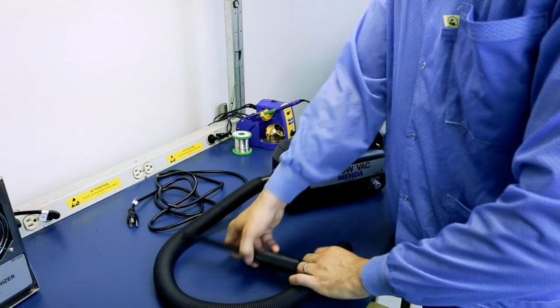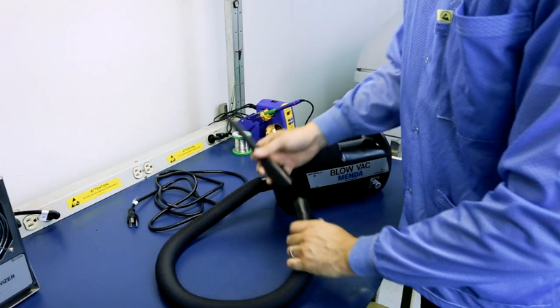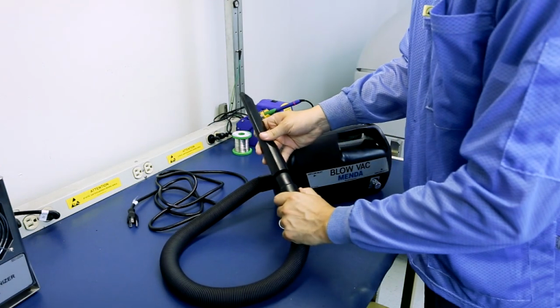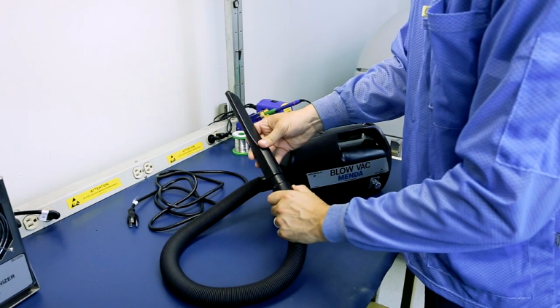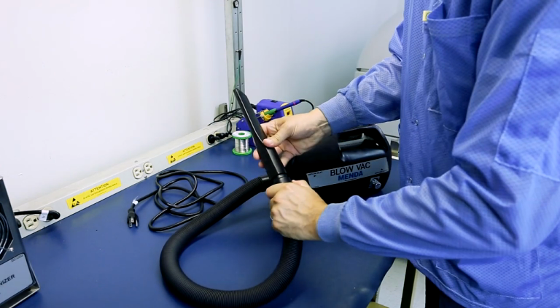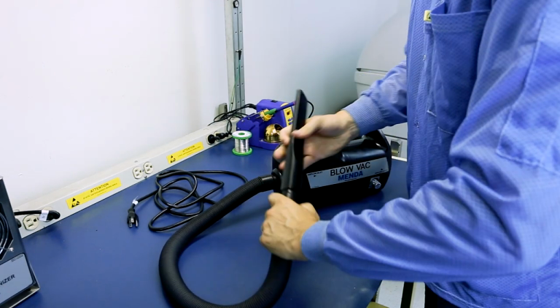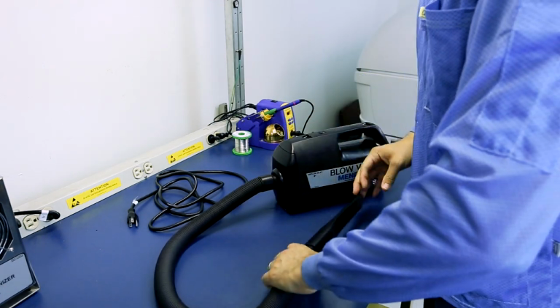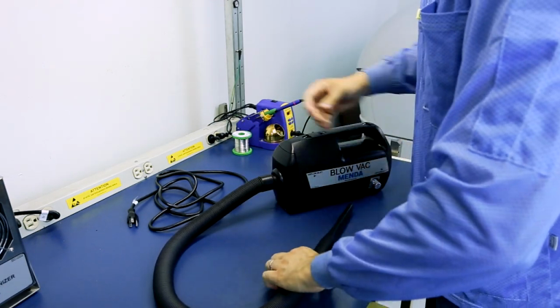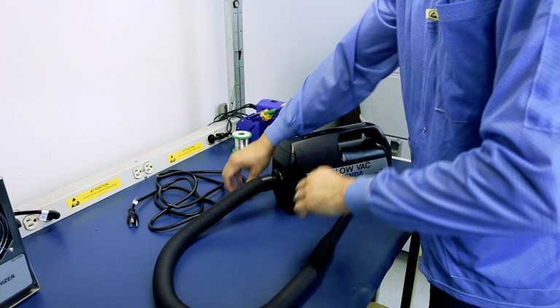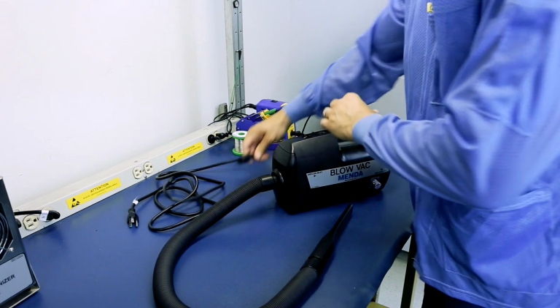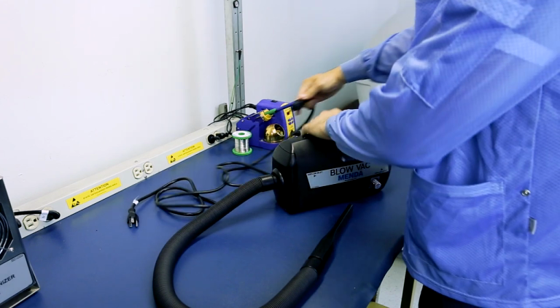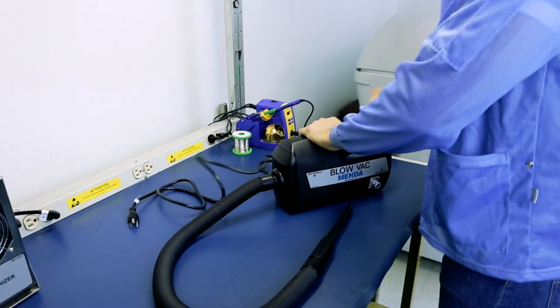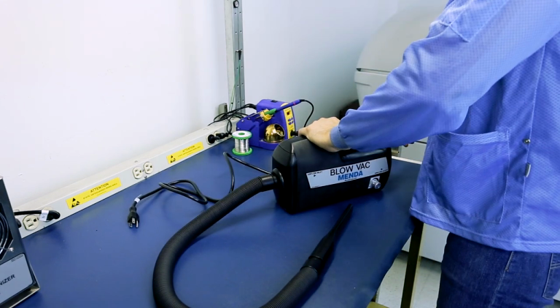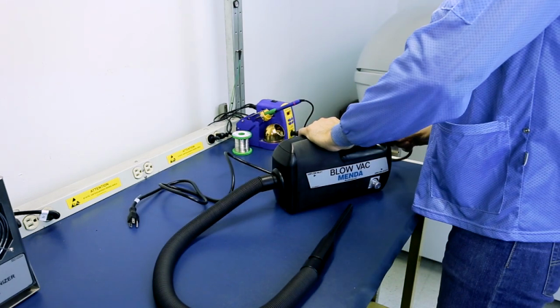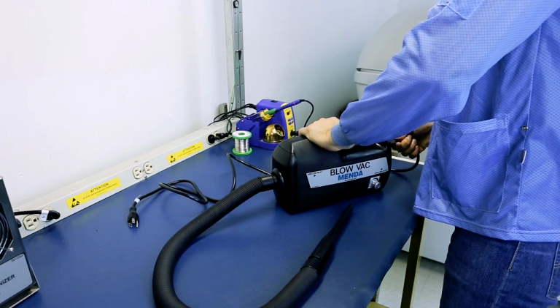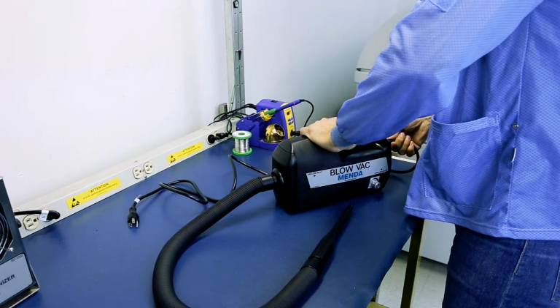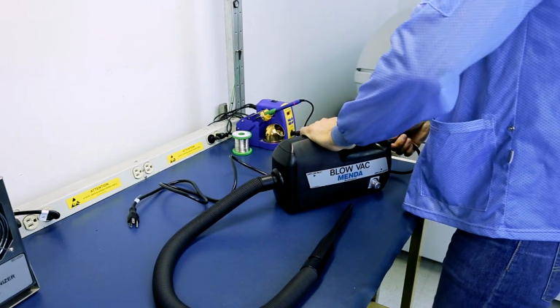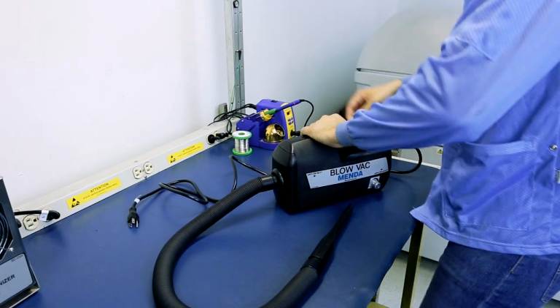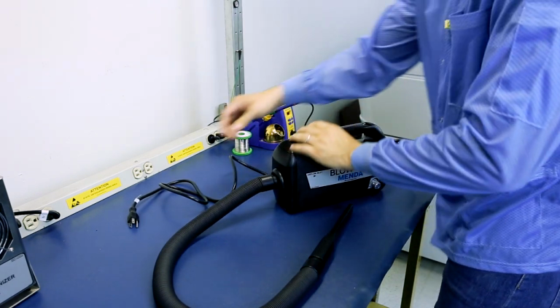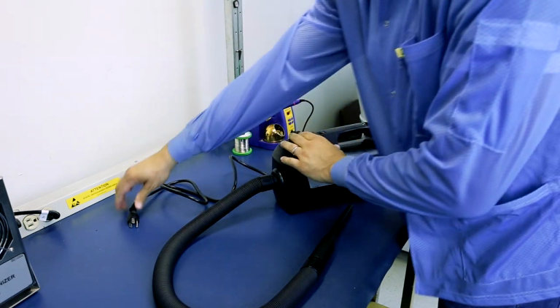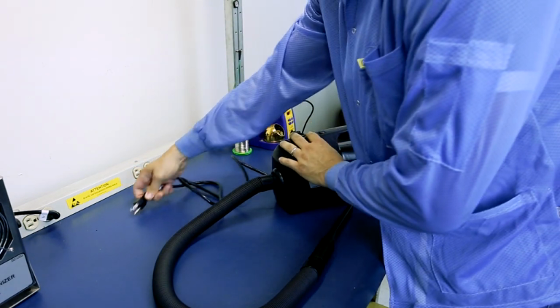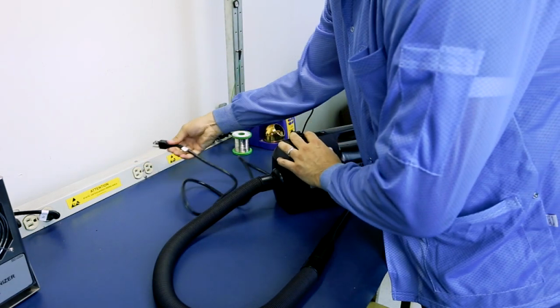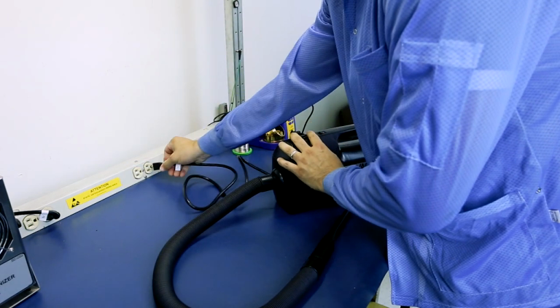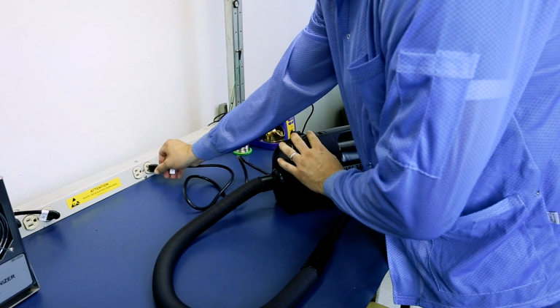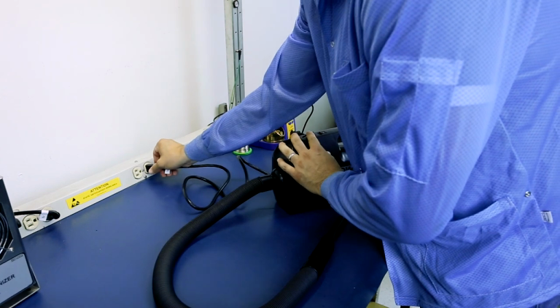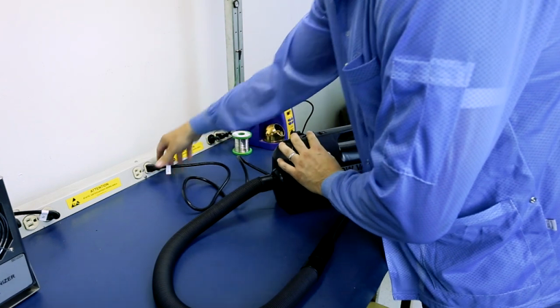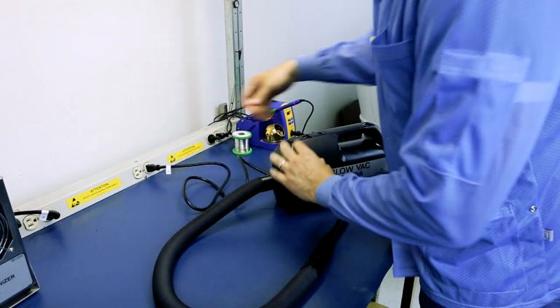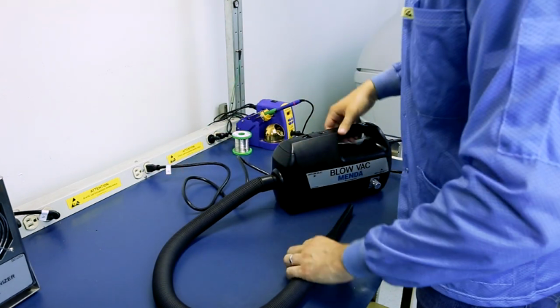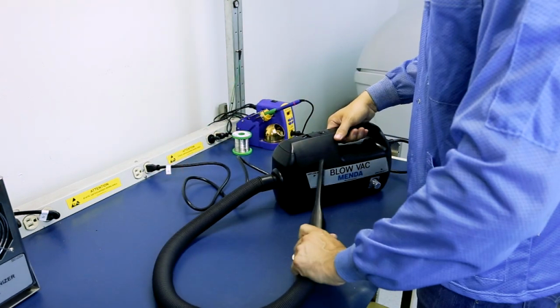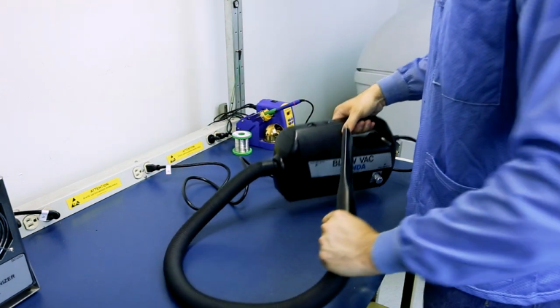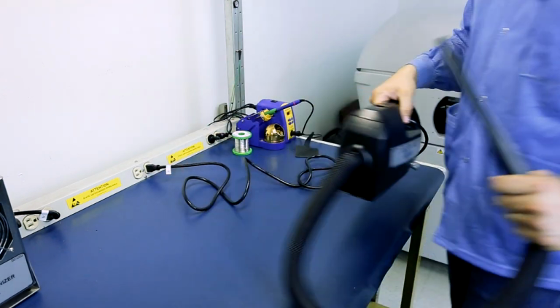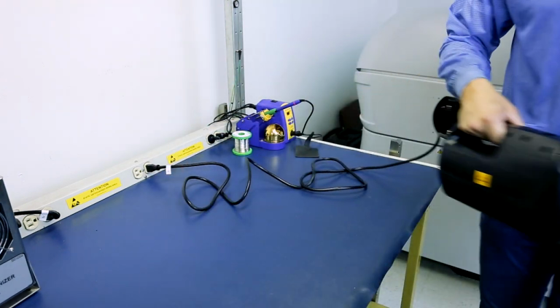All parts are groundable per ESD Handbook ESDR 2020, Section 2.4. With the Blow Vac, you can expect a durable, compact design that prevents the need to carry multiple appliances.